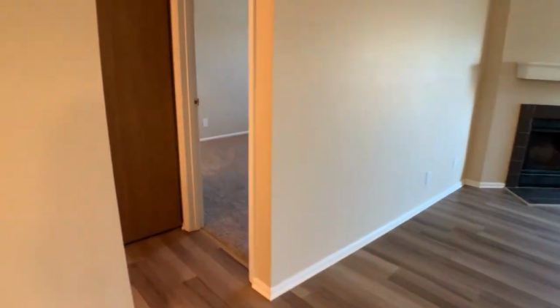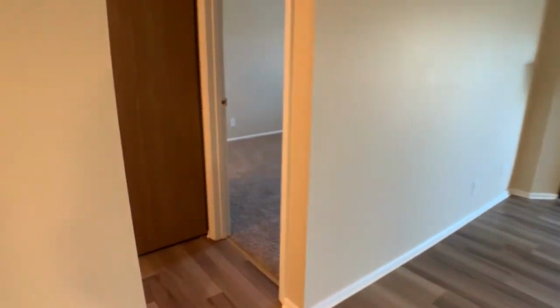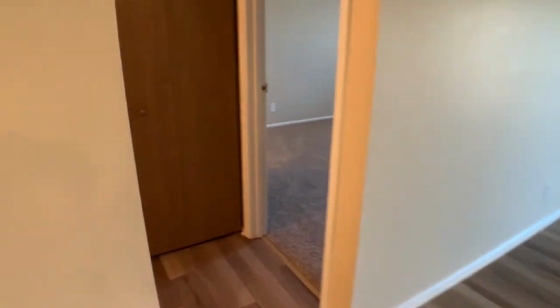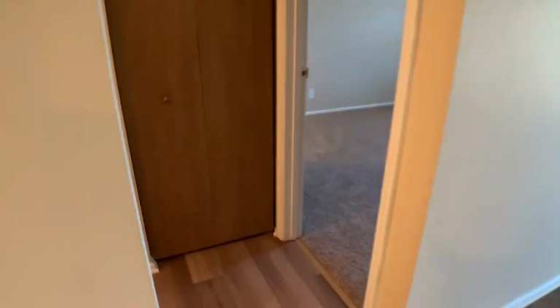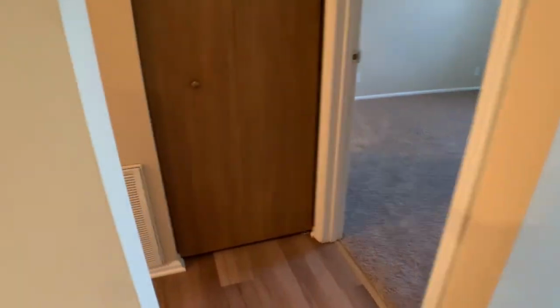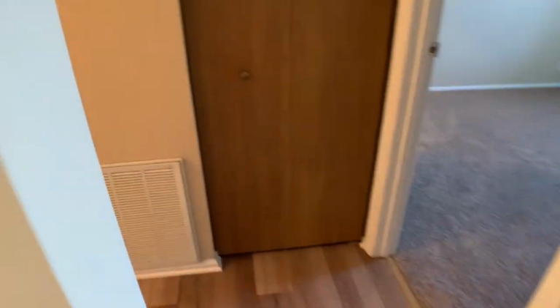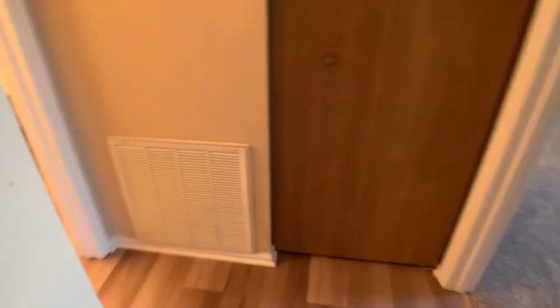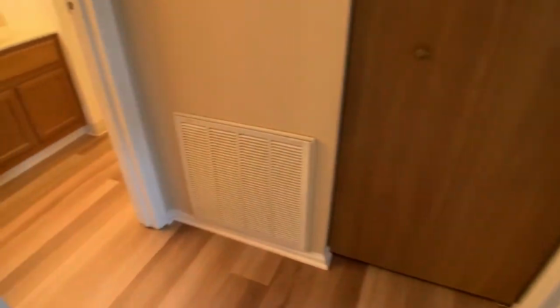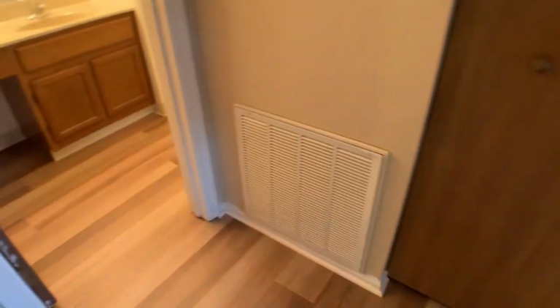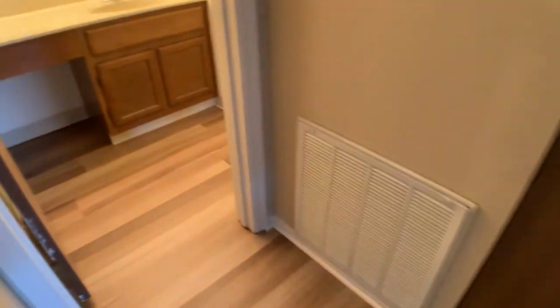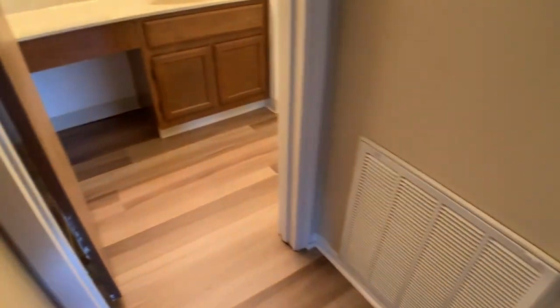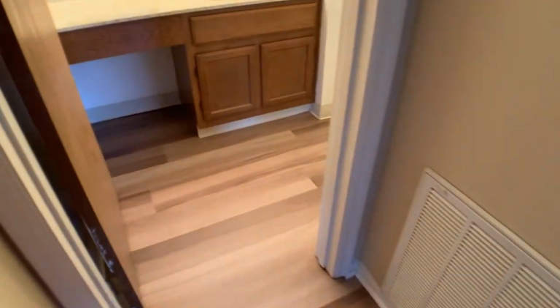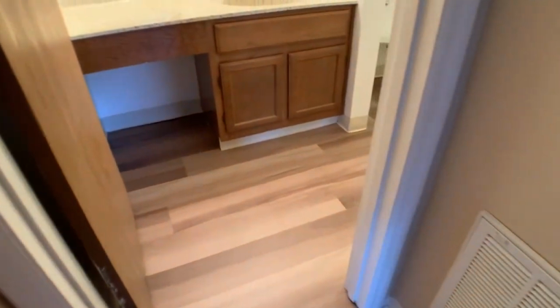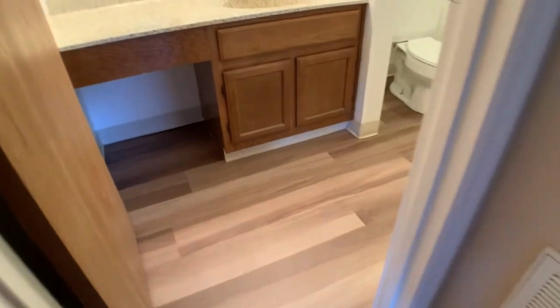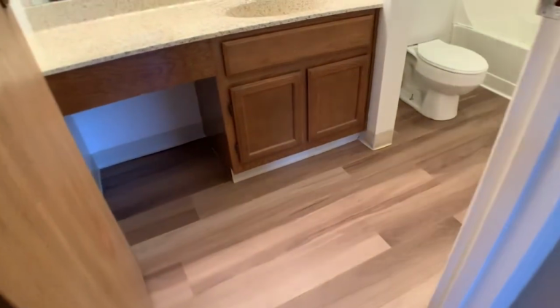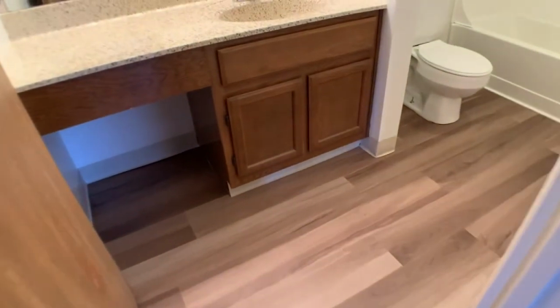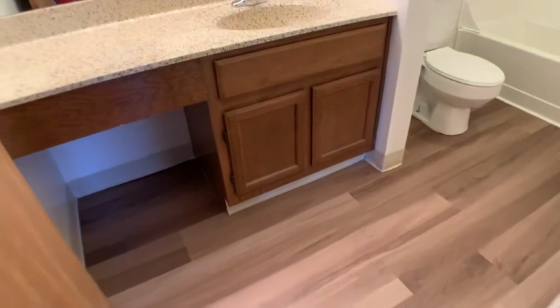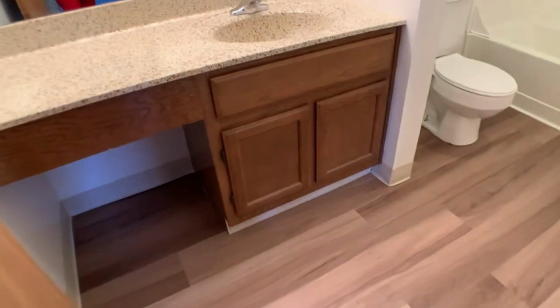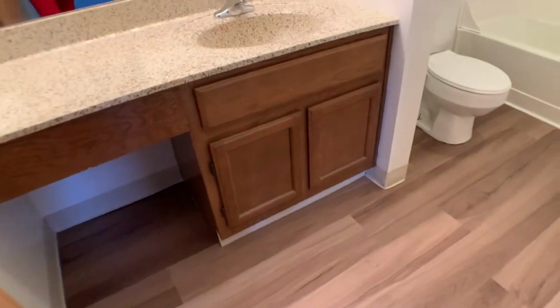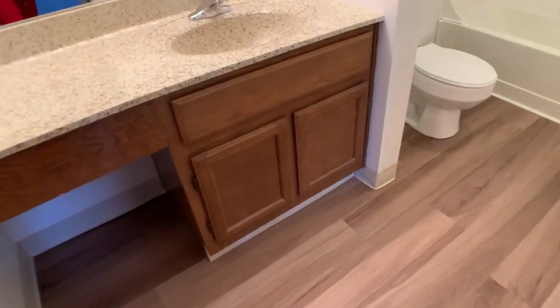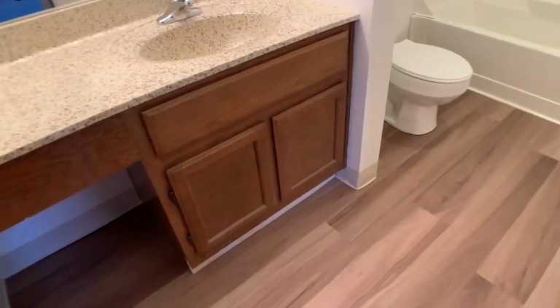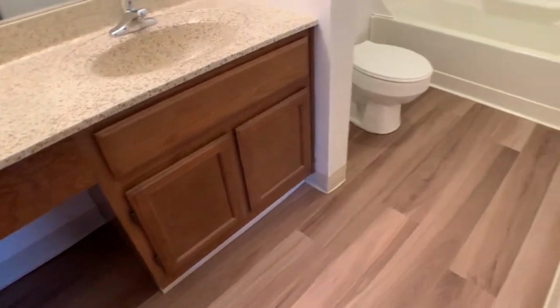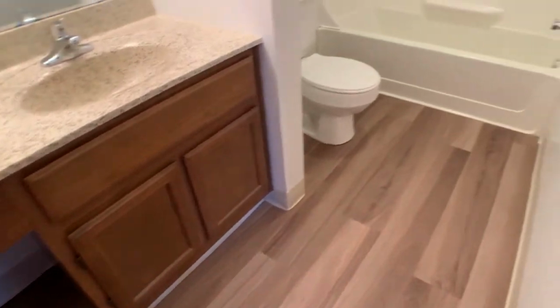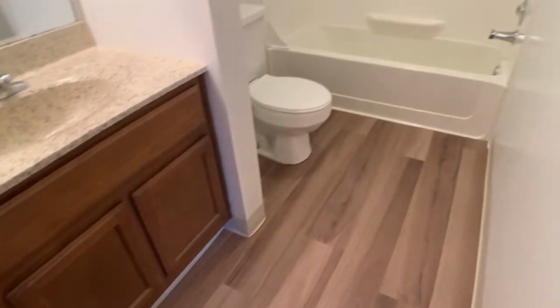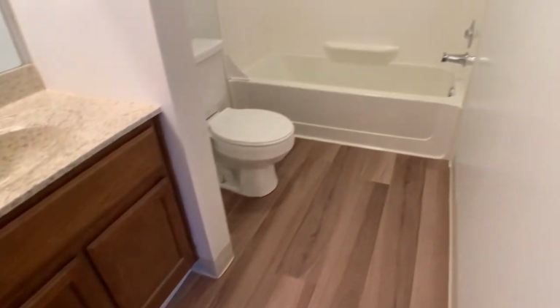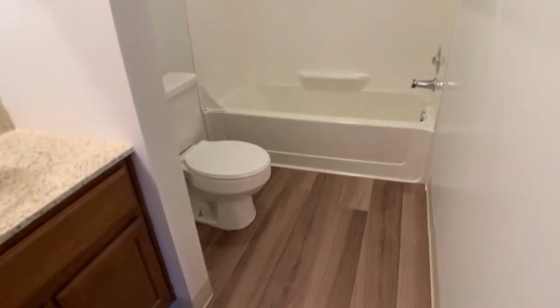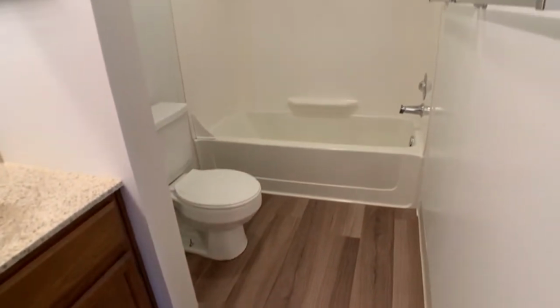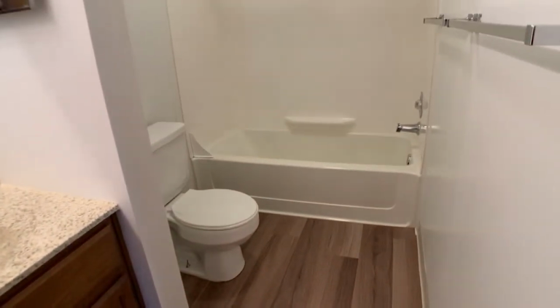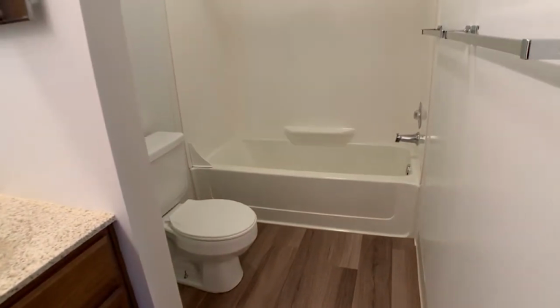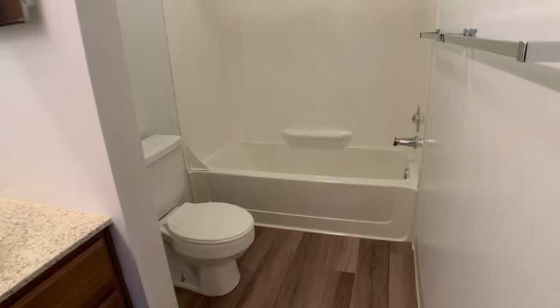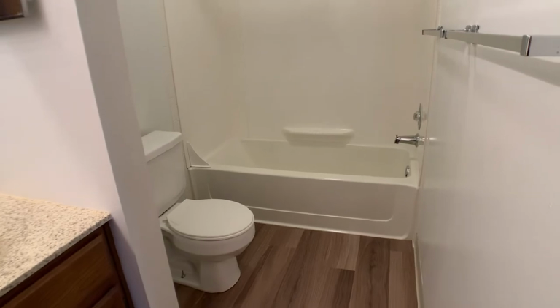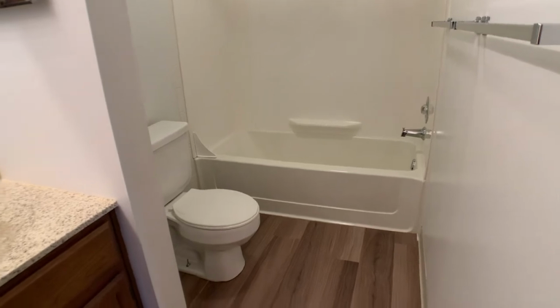Down here is our first full bath. It offers a little vanity space, the shower, and the toilet over there.